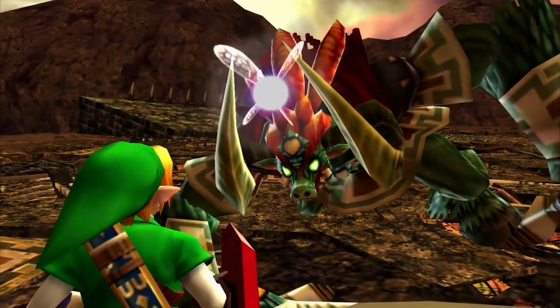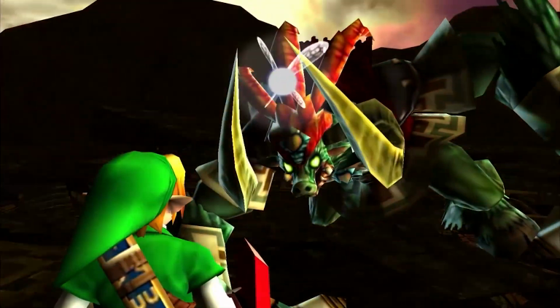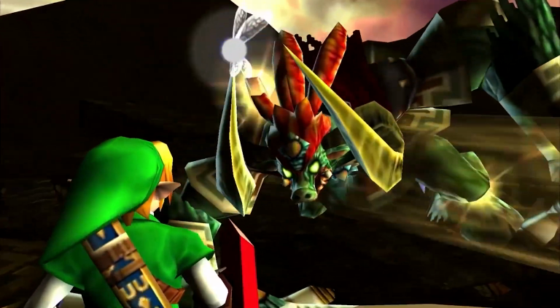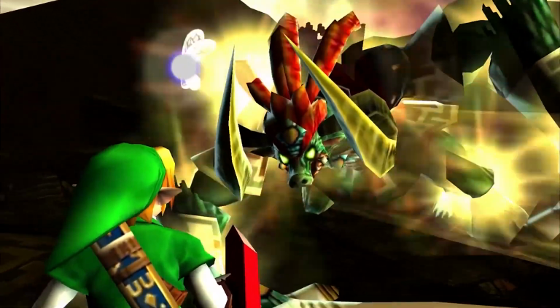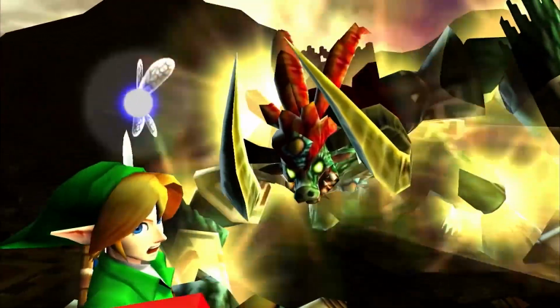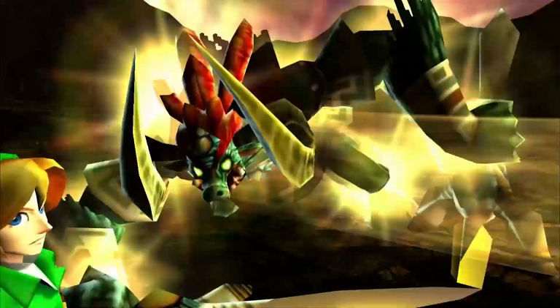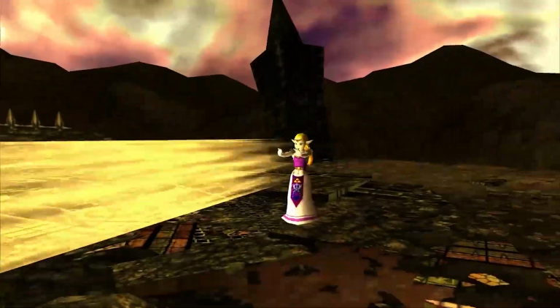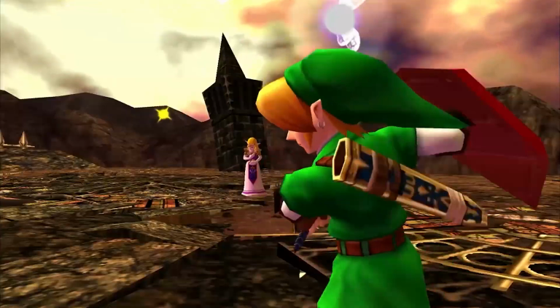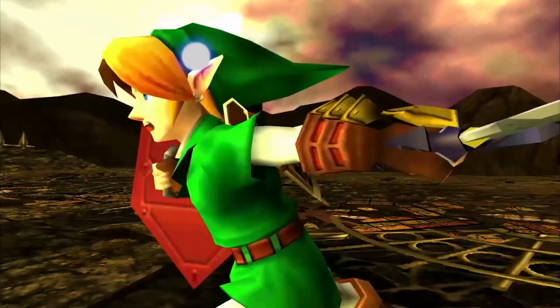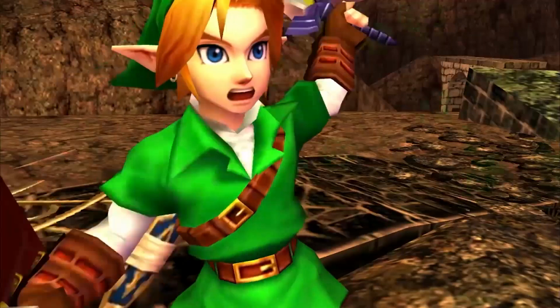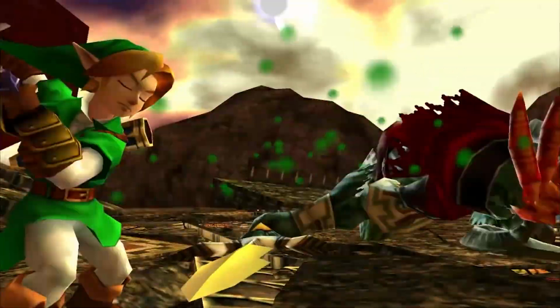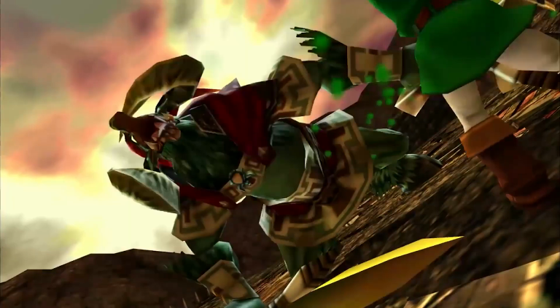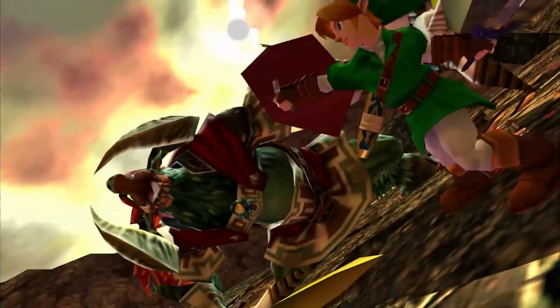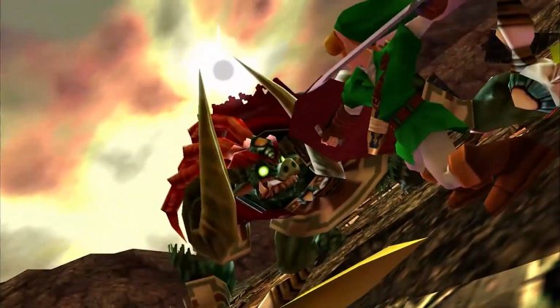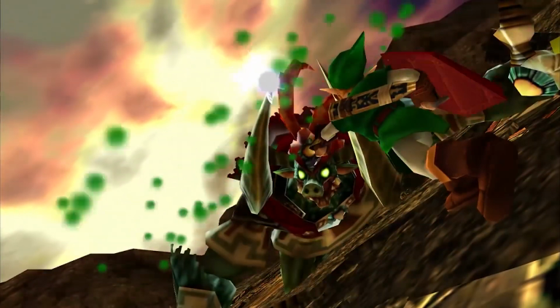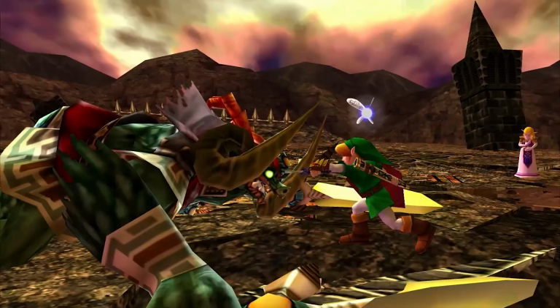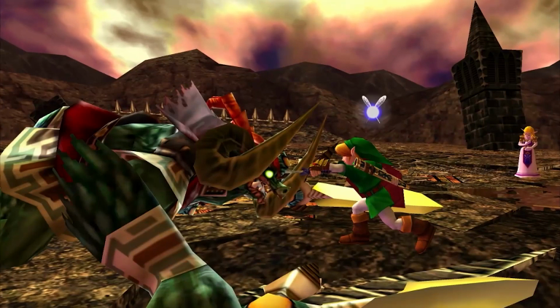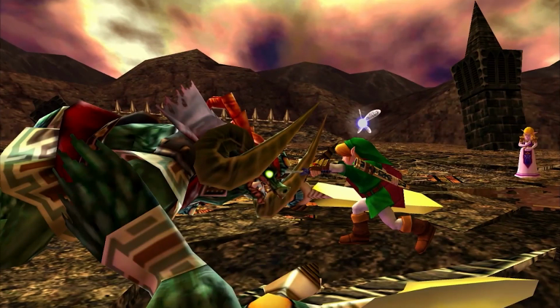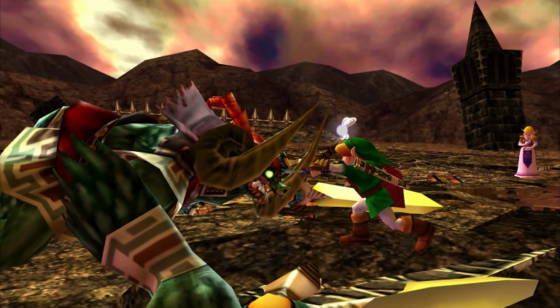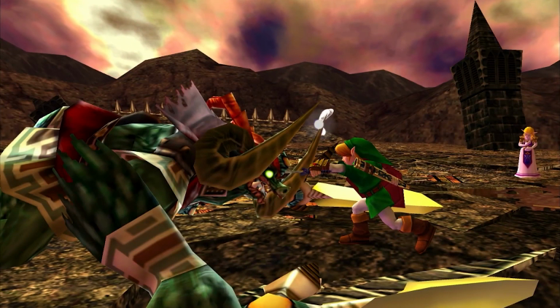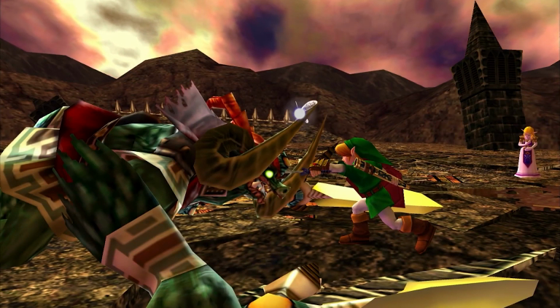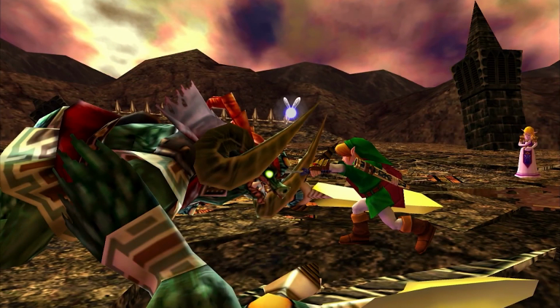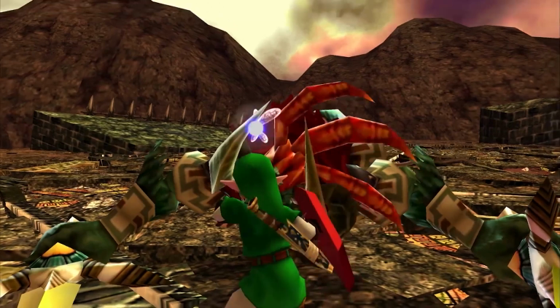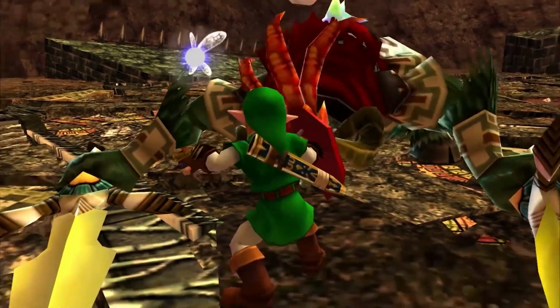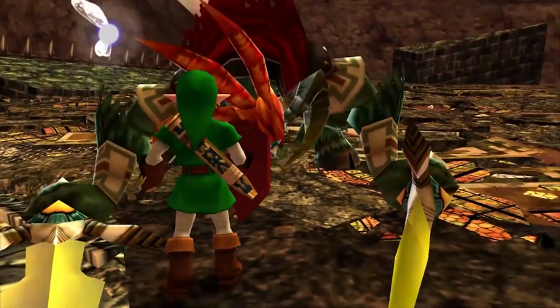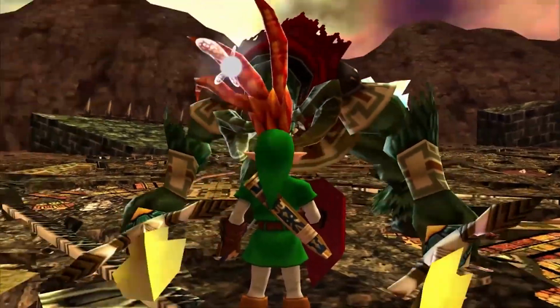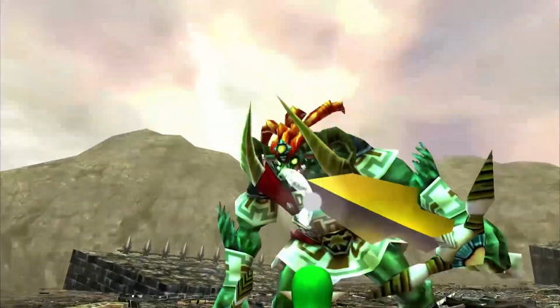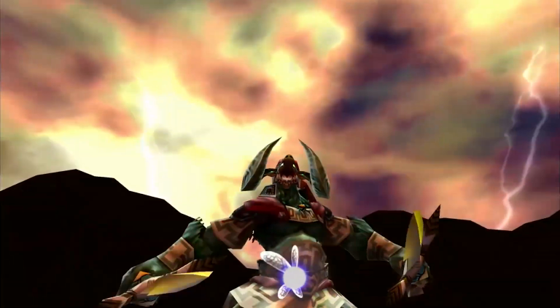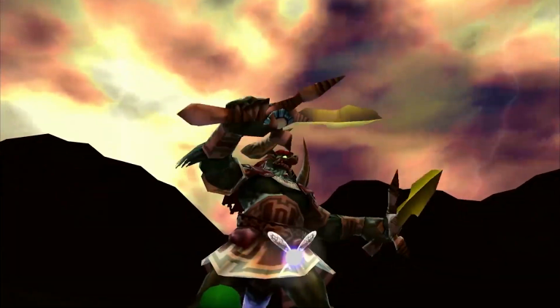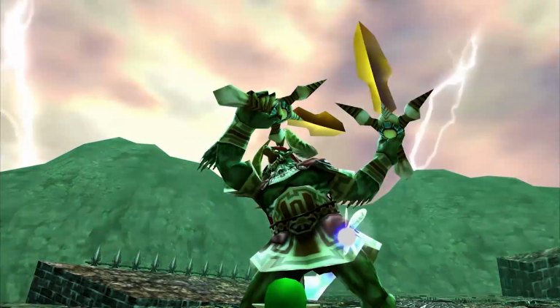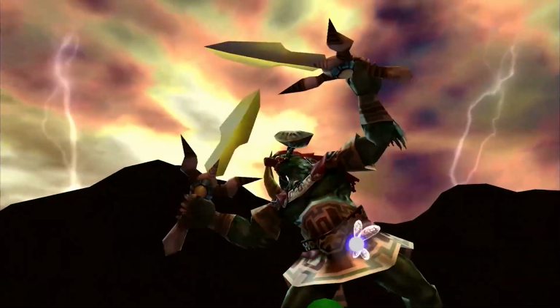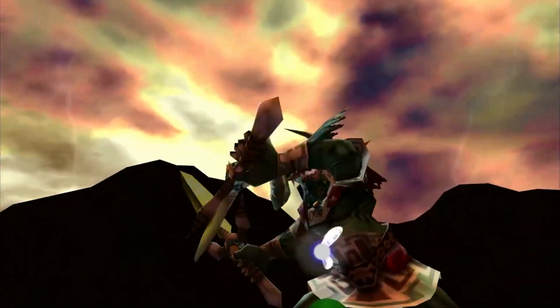And finally, after Zelda uses her power, you plunge the Blade of Evil's Bane straight into the beast's mouth. So damn satisfying. Then Ganondorf is sealed, threatening everyone involved in his downfall and their descendants to be murdered.